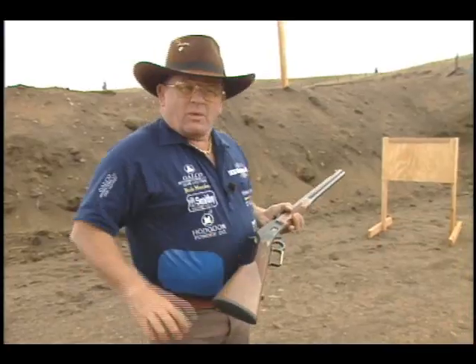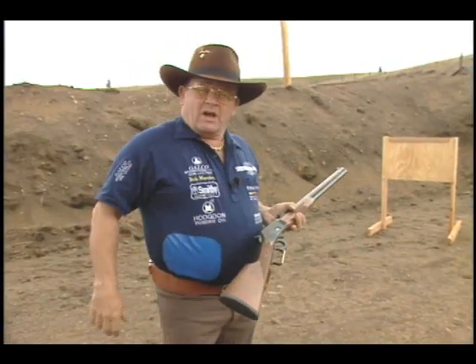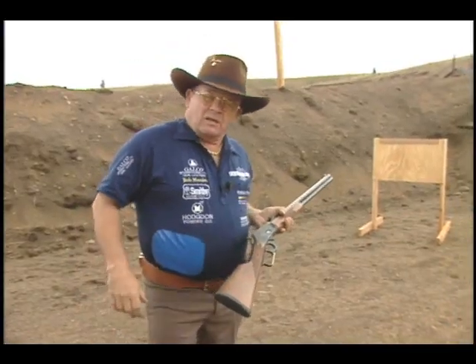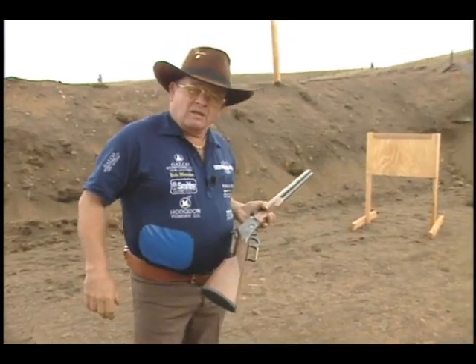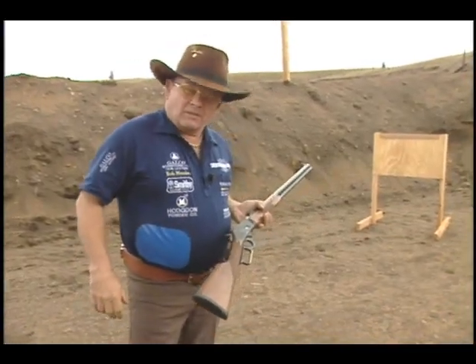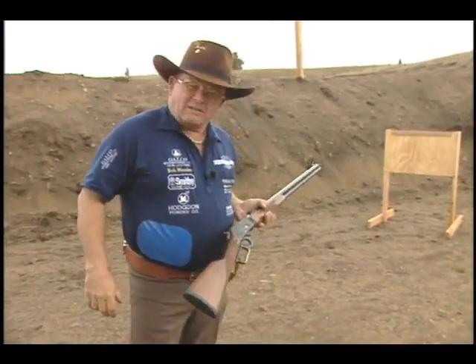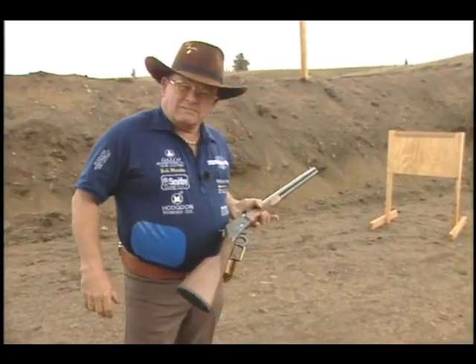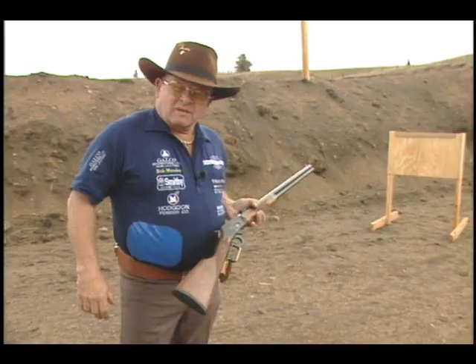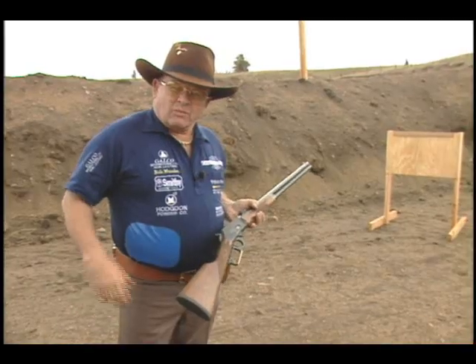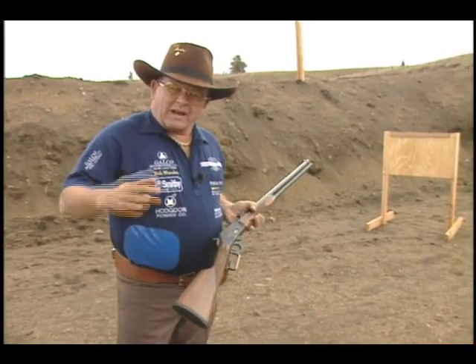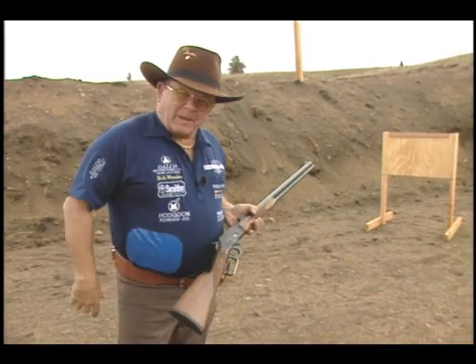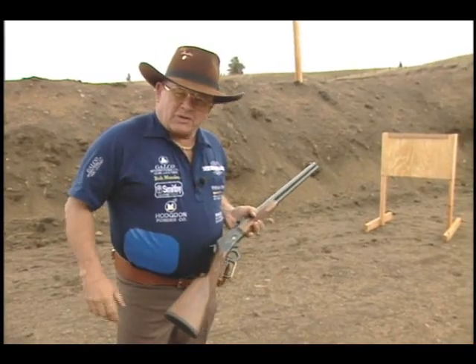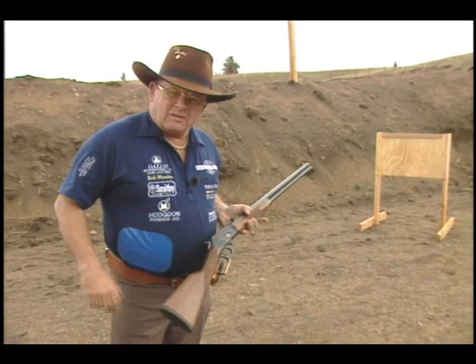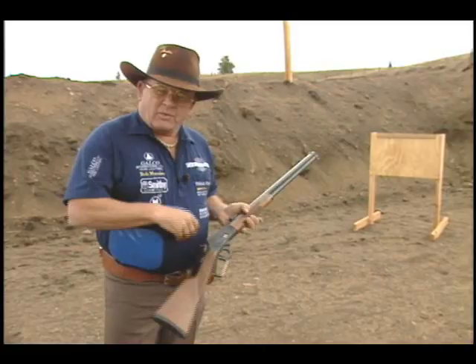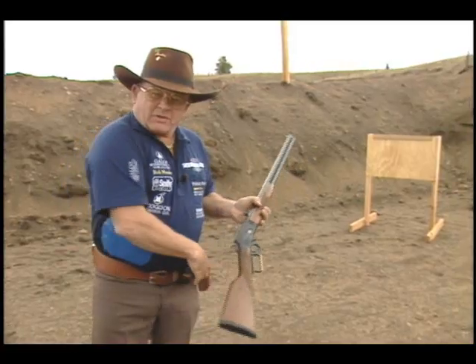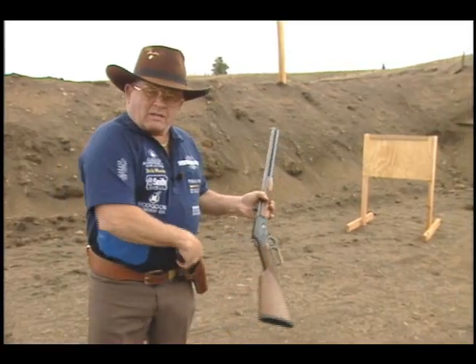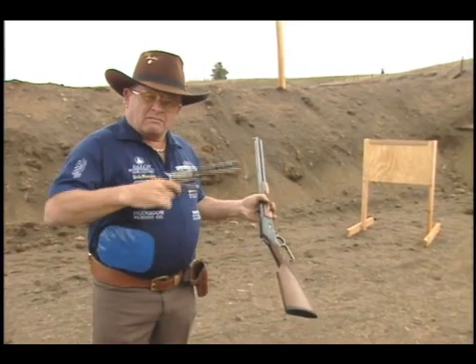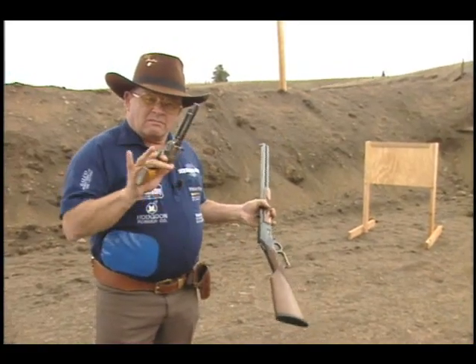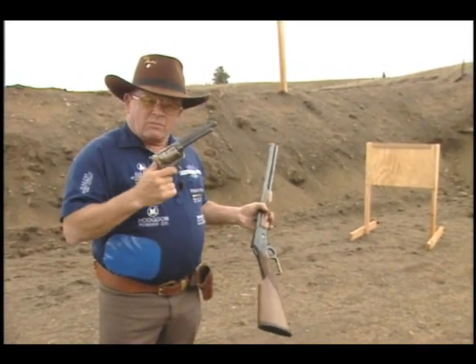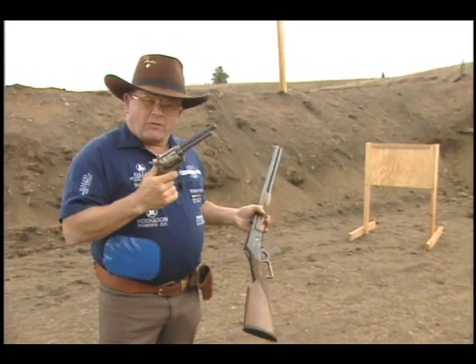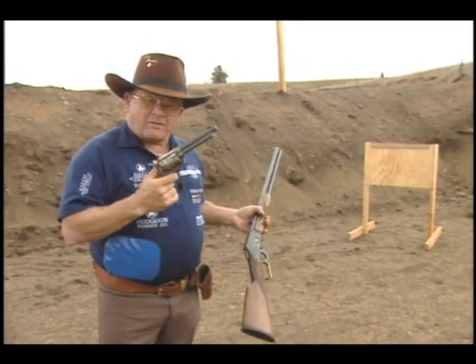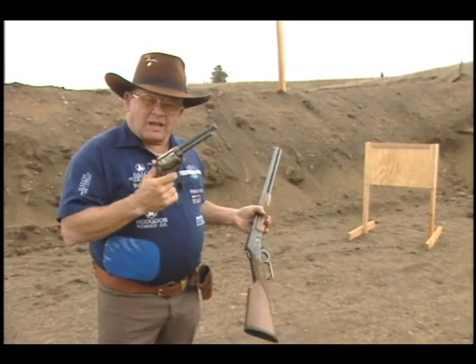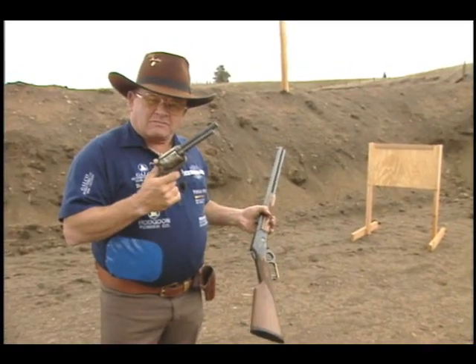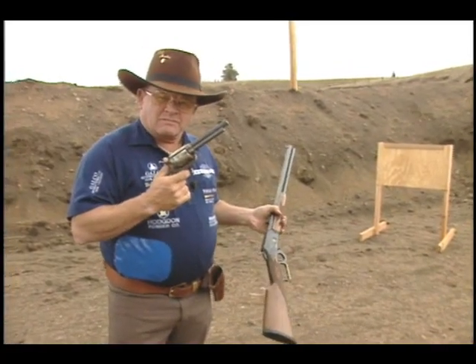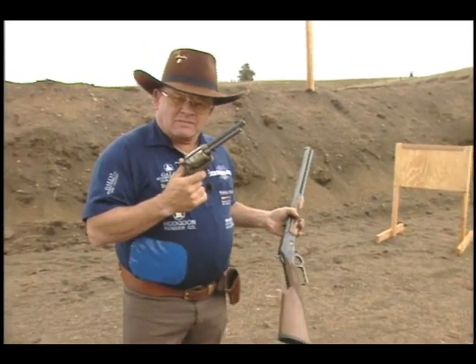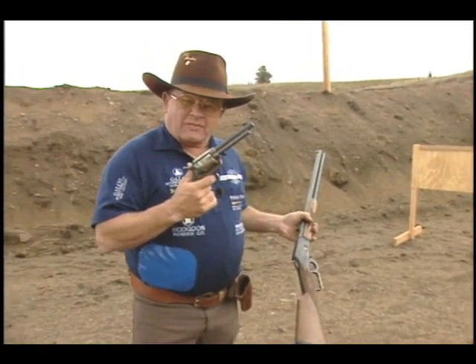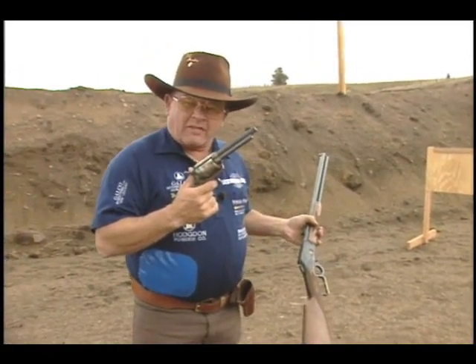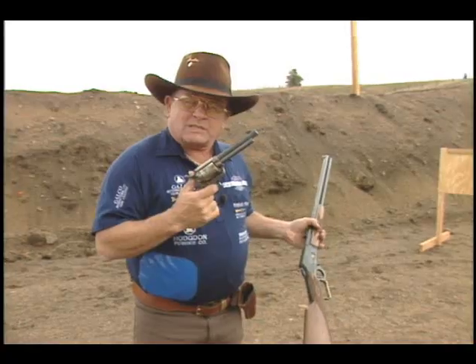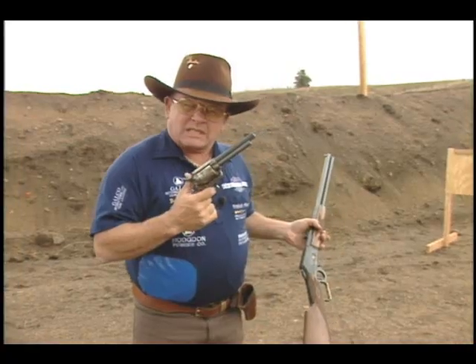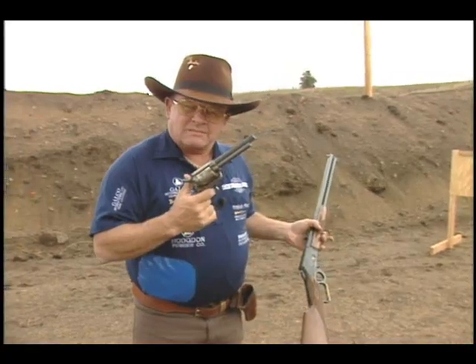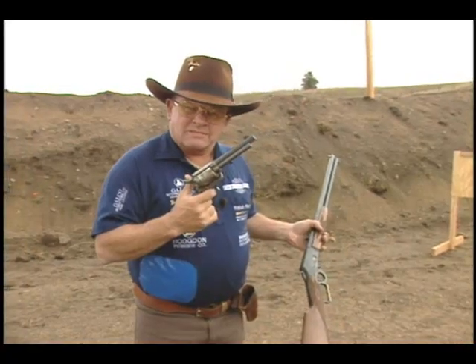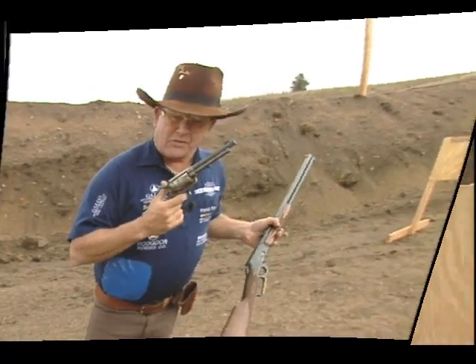What do you know, we did it! Let's add a little dimension to it. What do you say we try it with the old 45 Colt single action and hit the nail on the head once again? Let's give it a try.